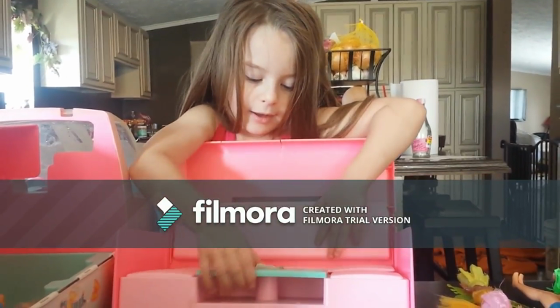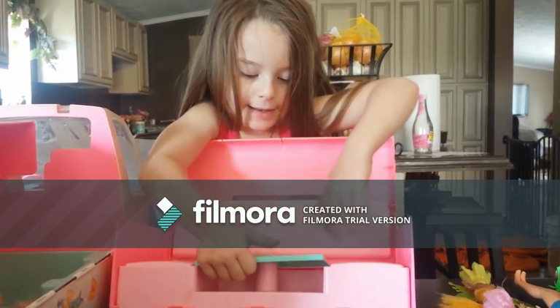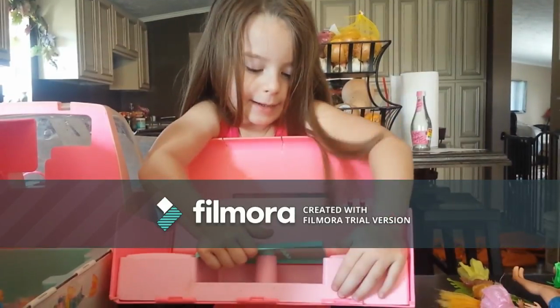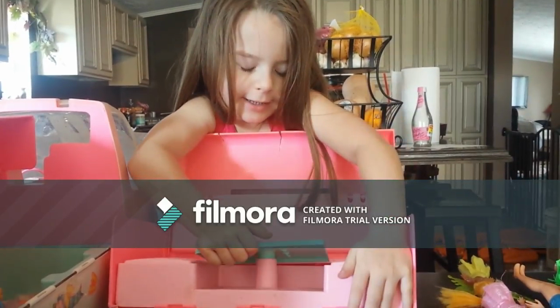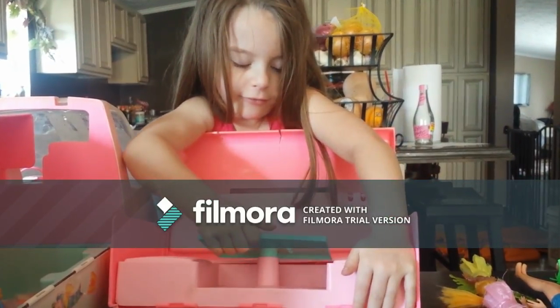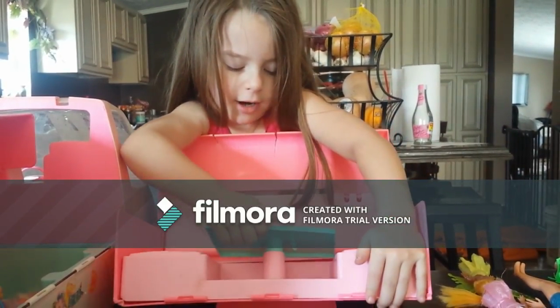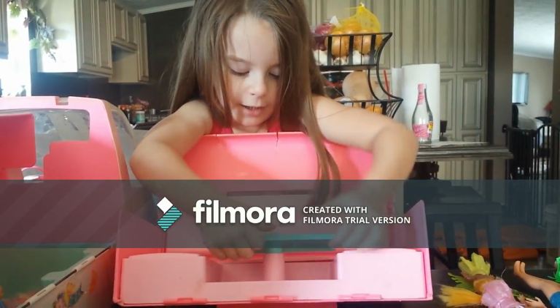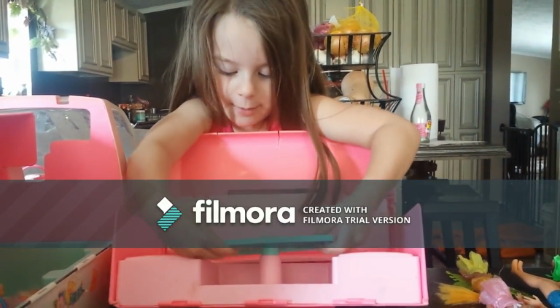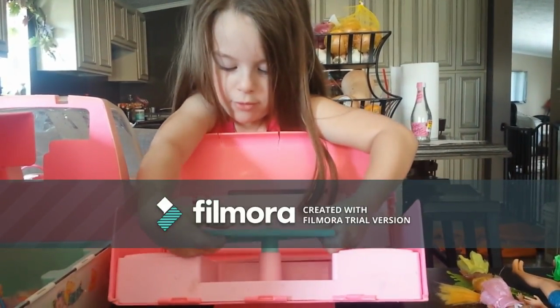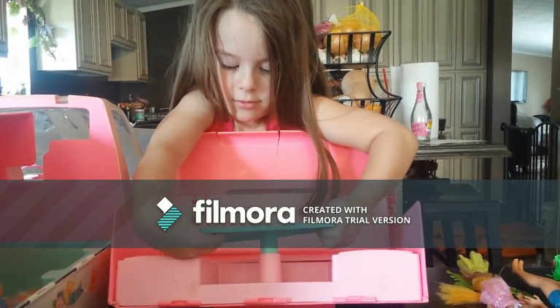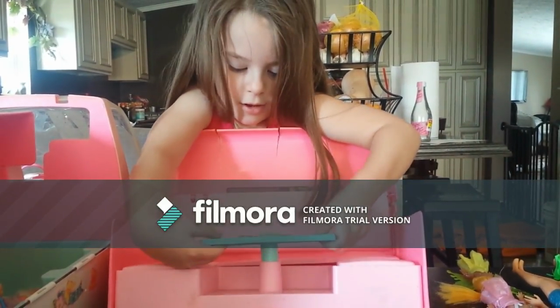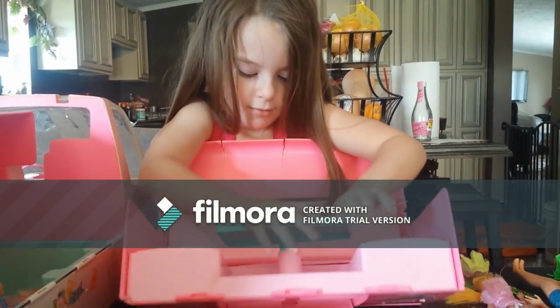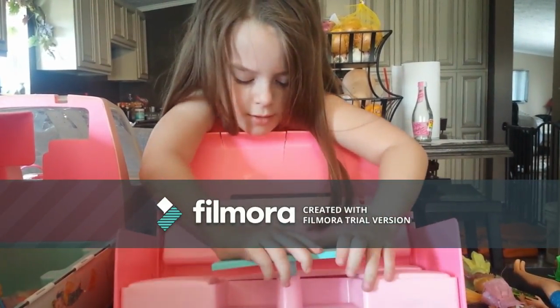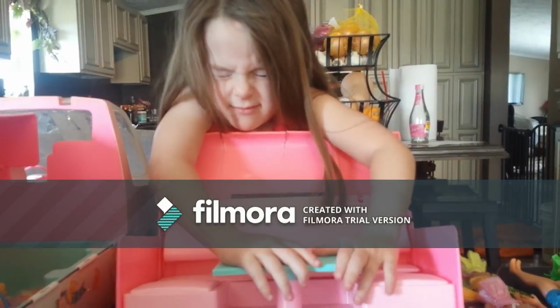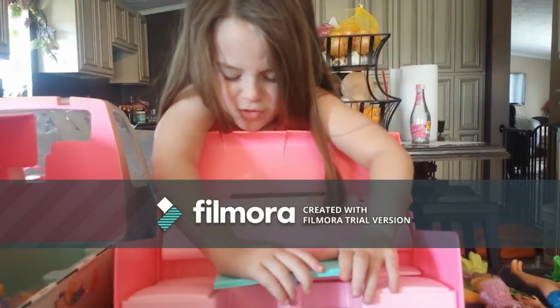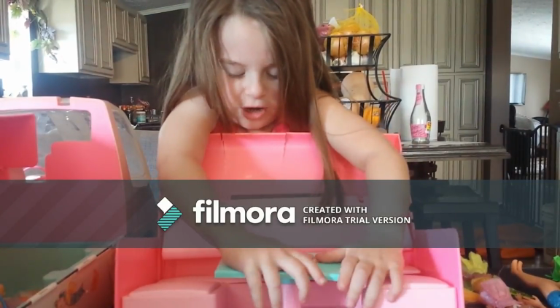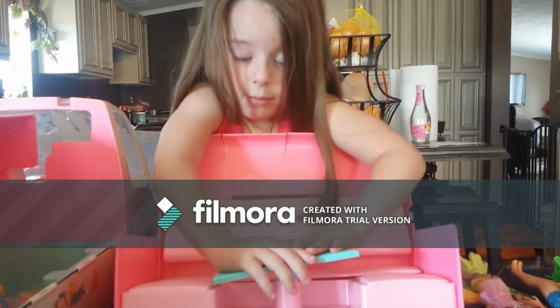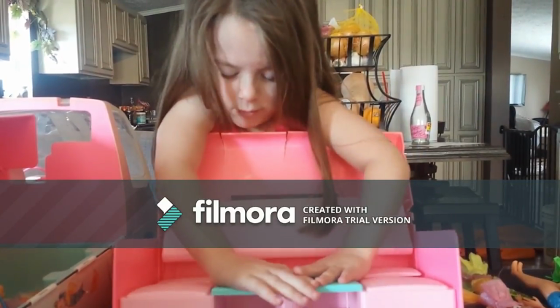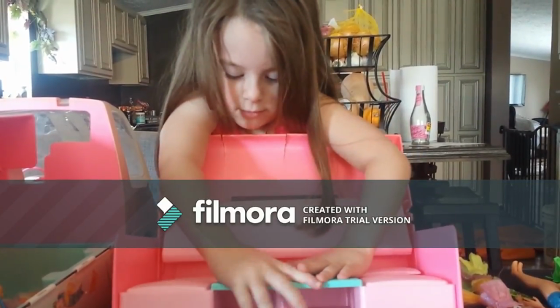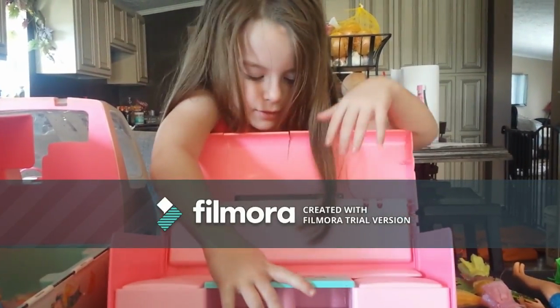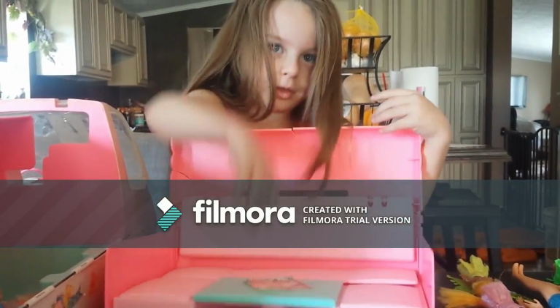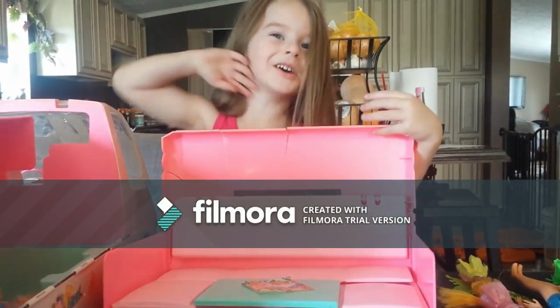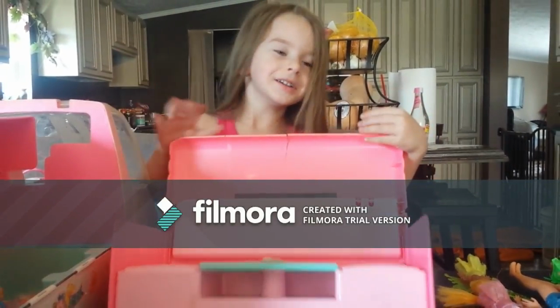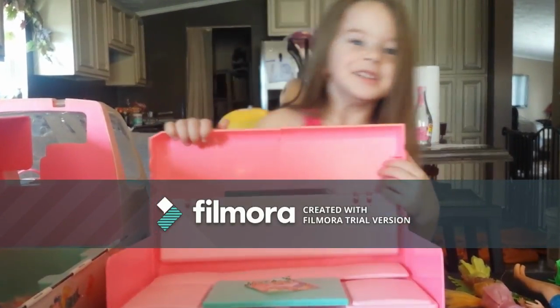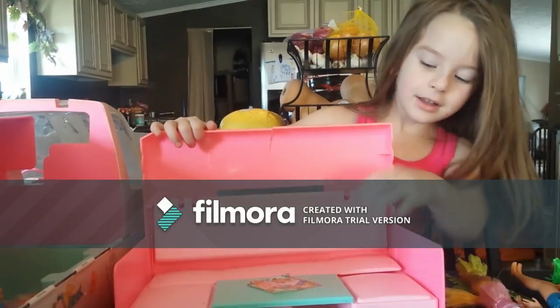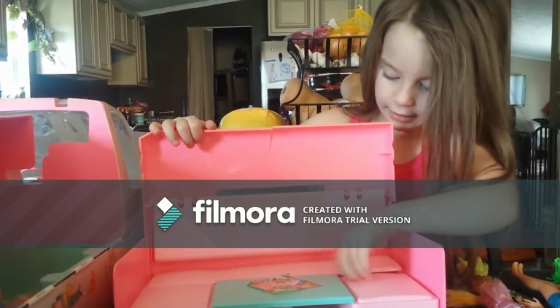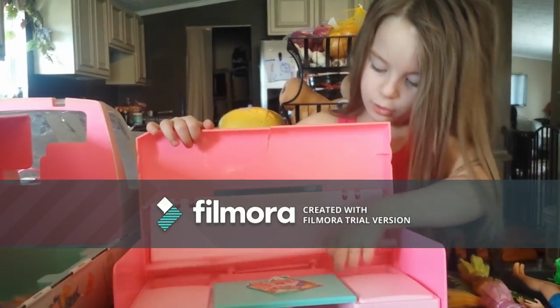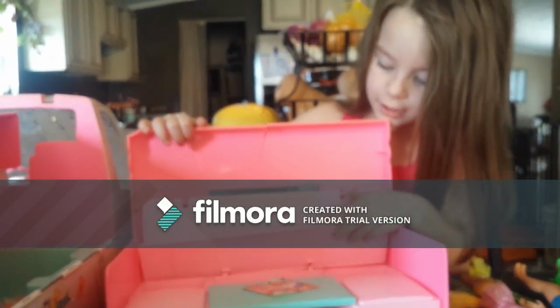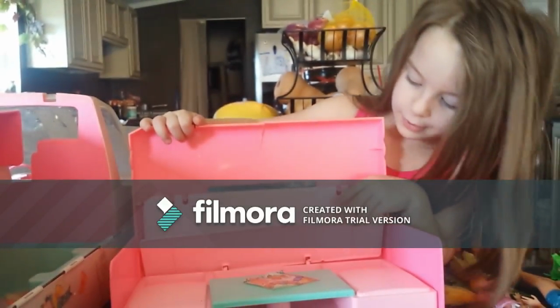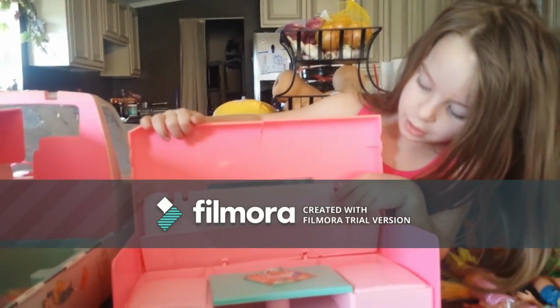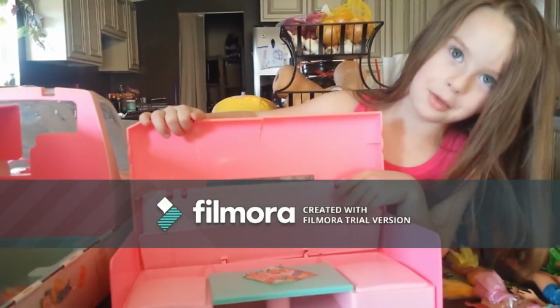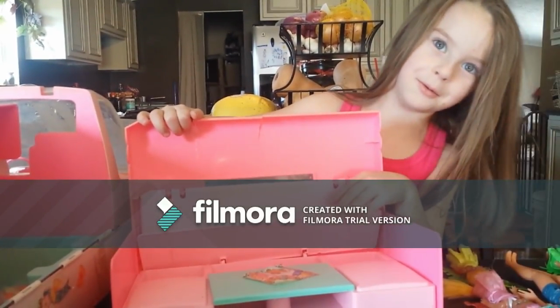And somebody can lift this up to be a table — see? And of course here opens. That's cool!